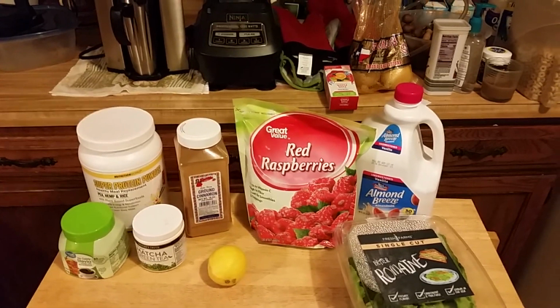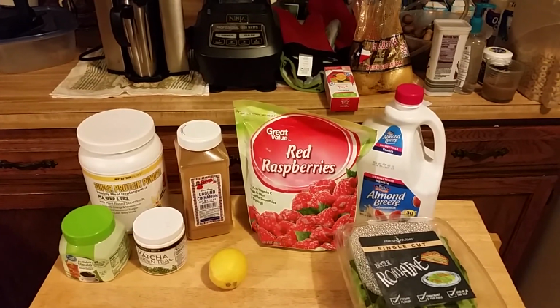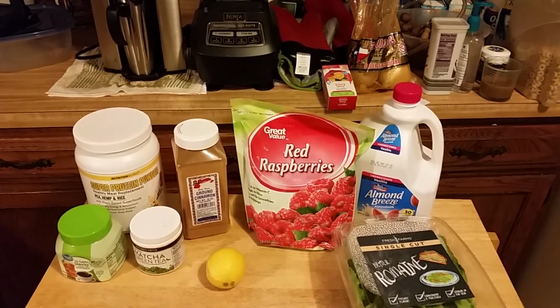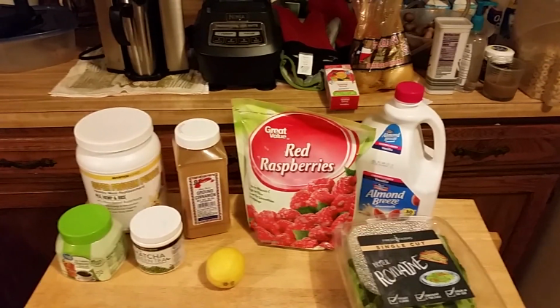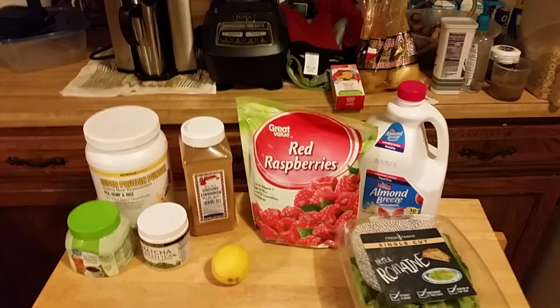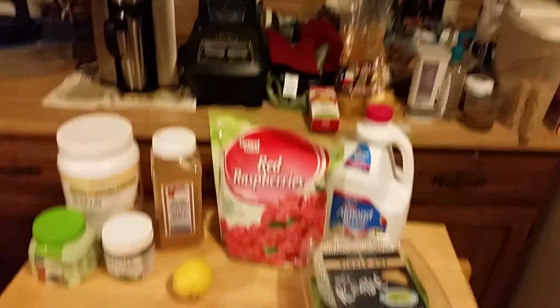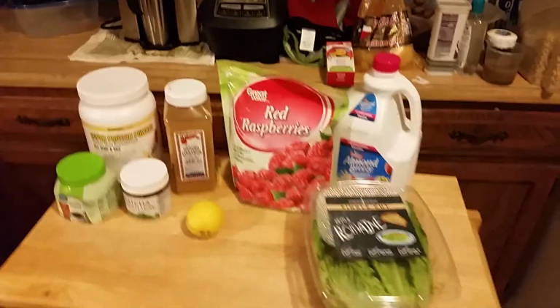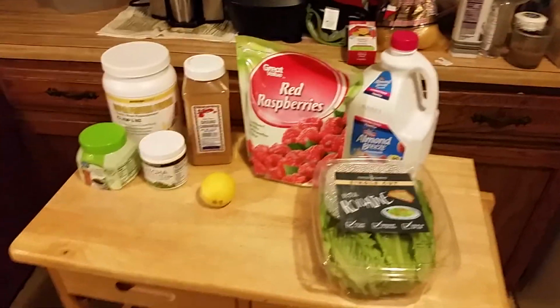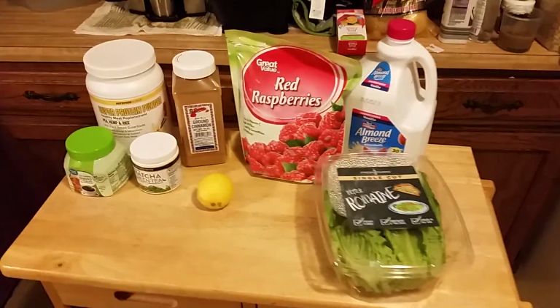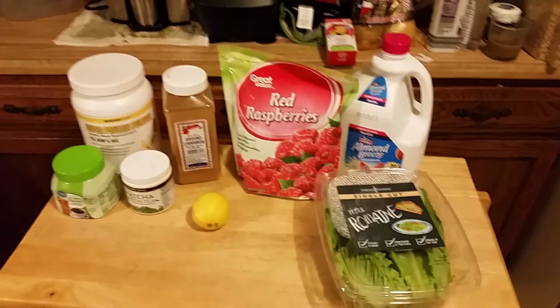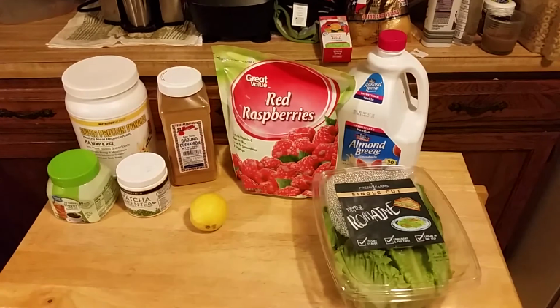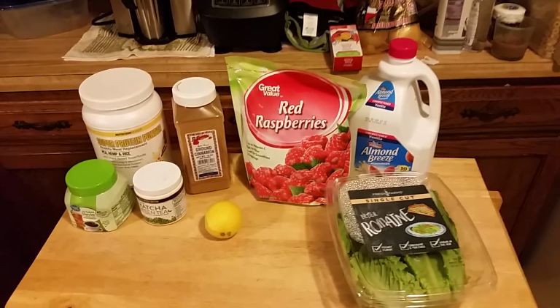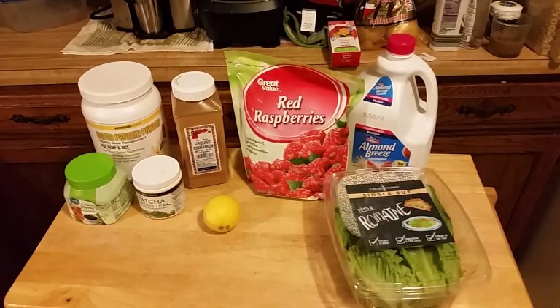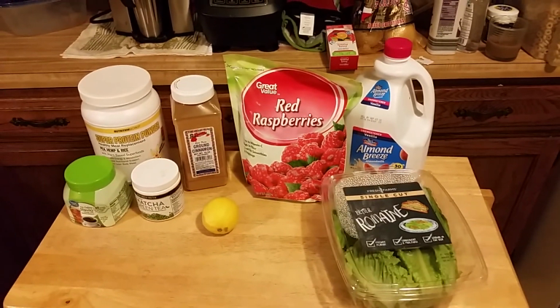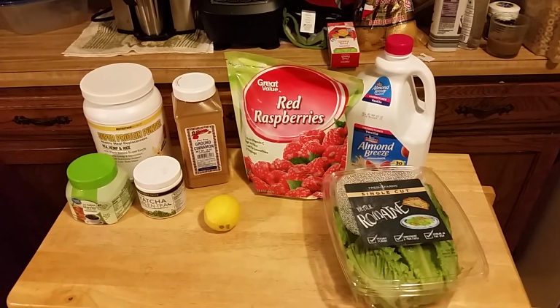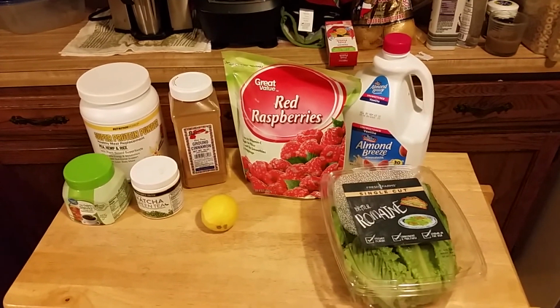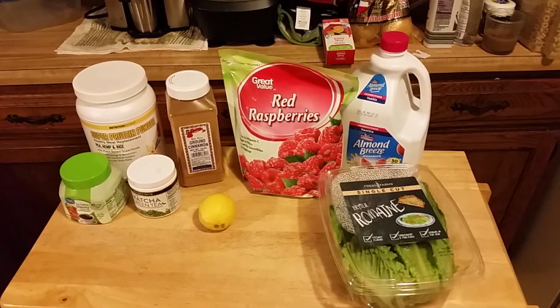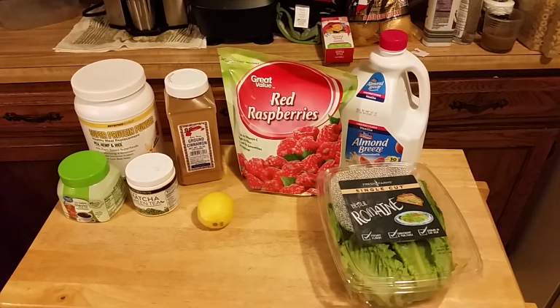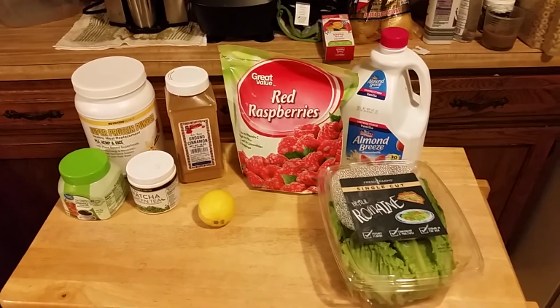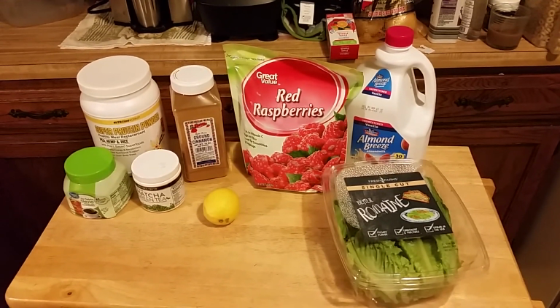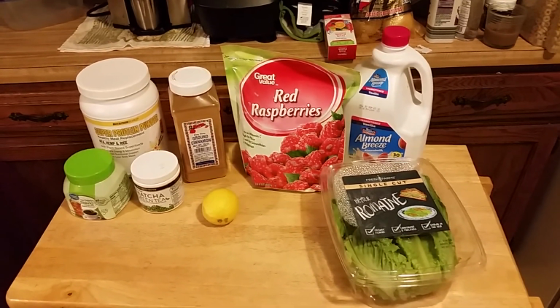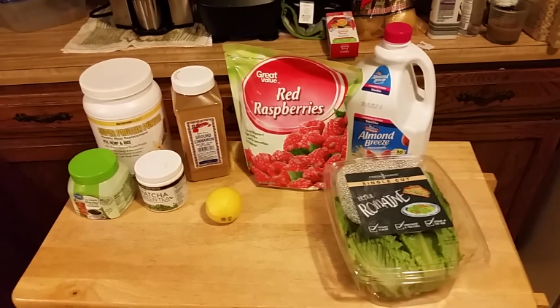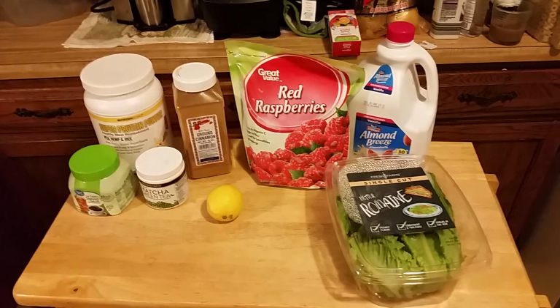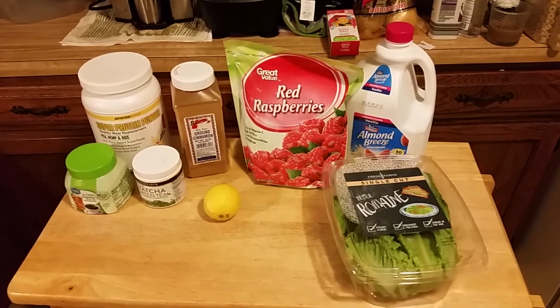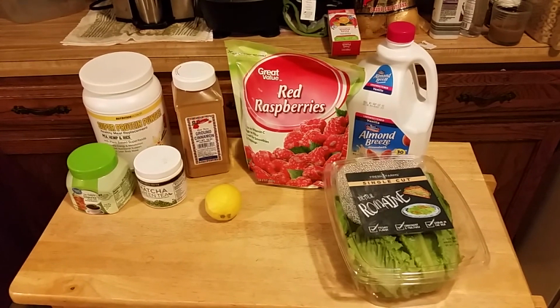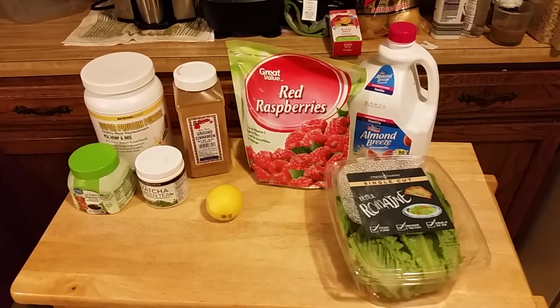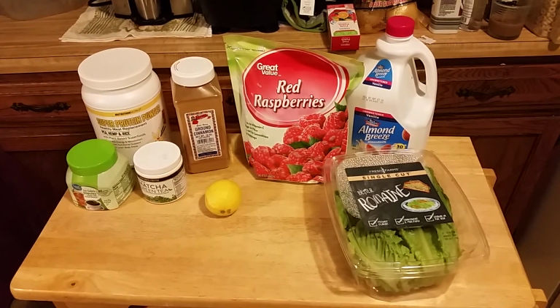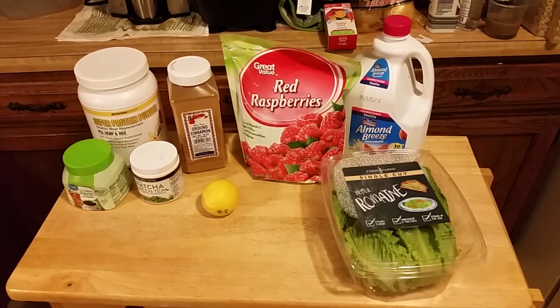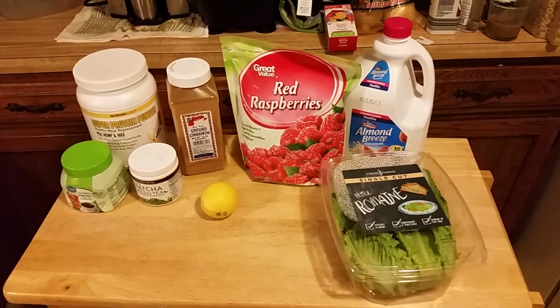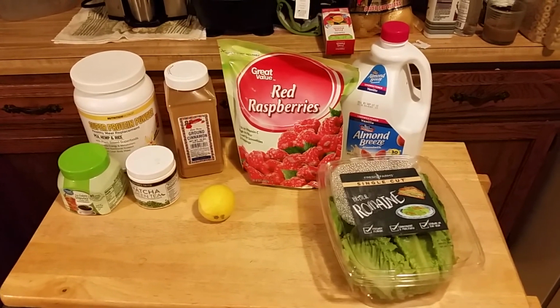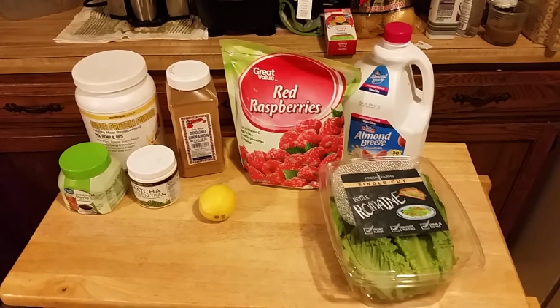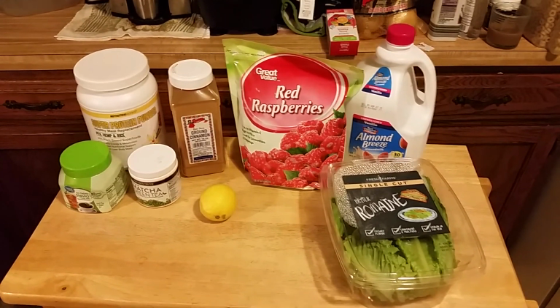Good morning, y'all. It's Monday, July 2nd, and today we're doing number 84 of 99 weight loss smoothies, which is raspberry sunrise.